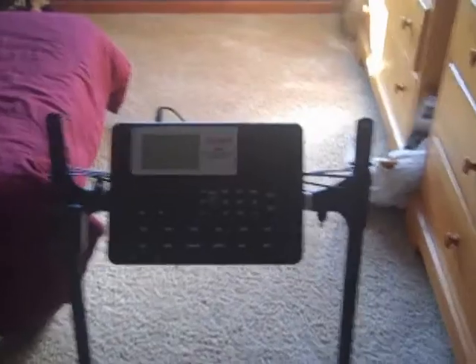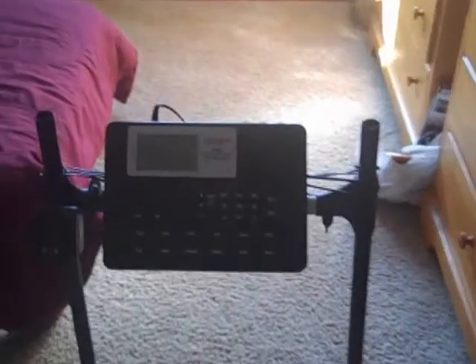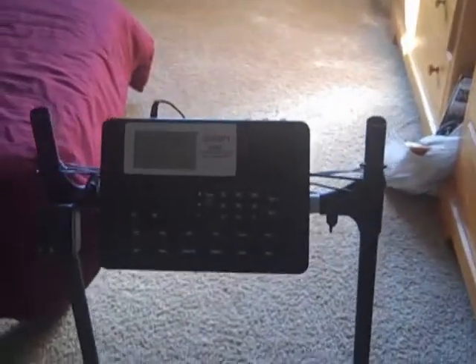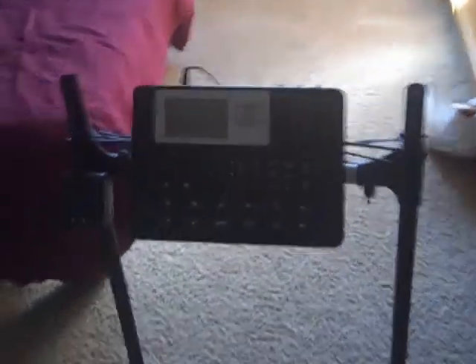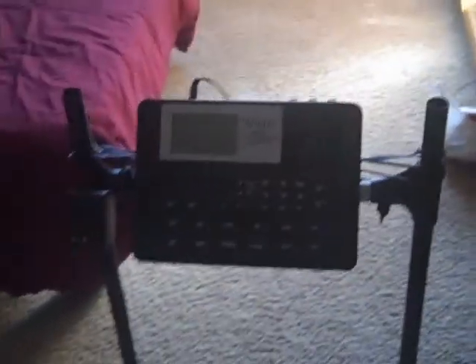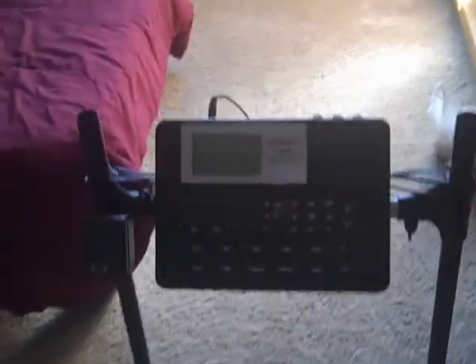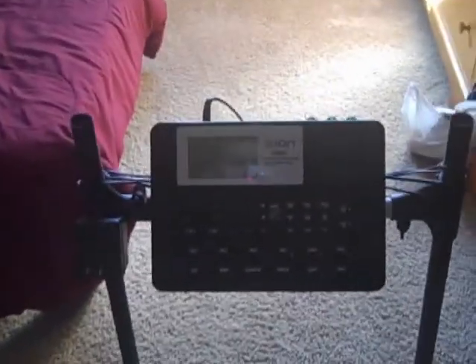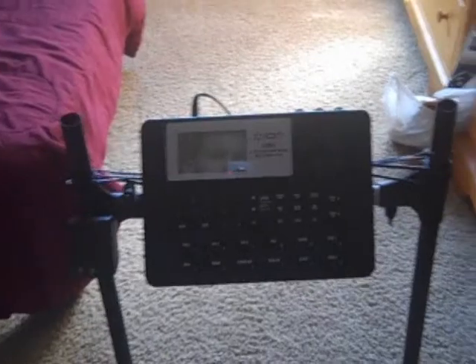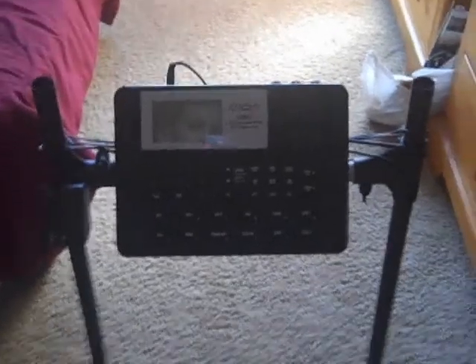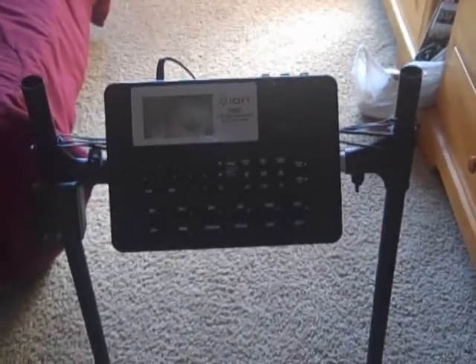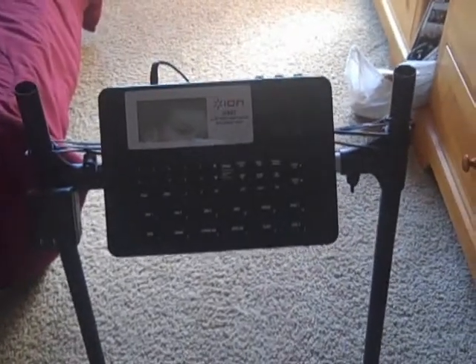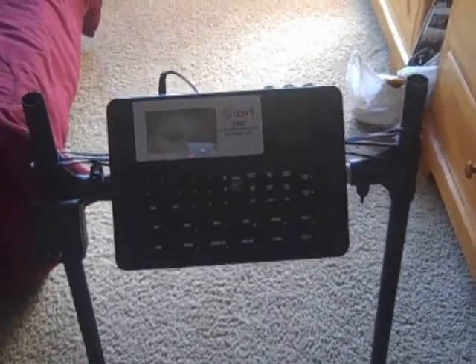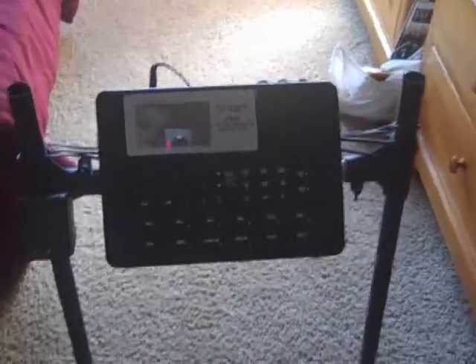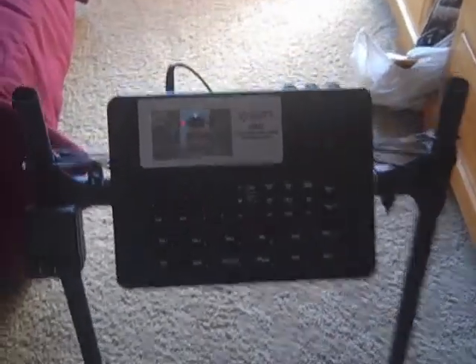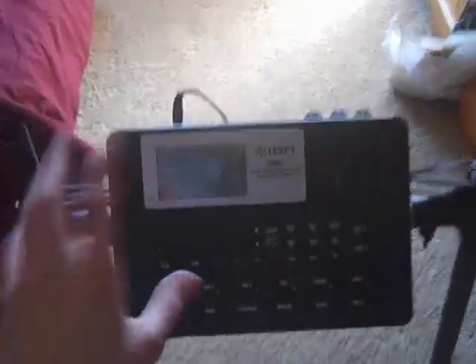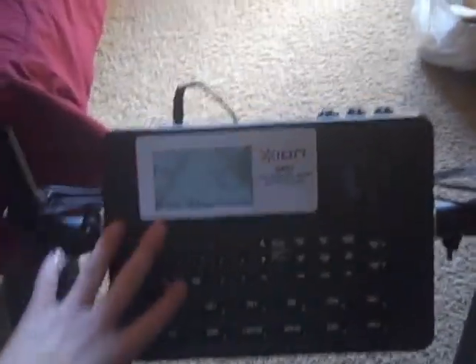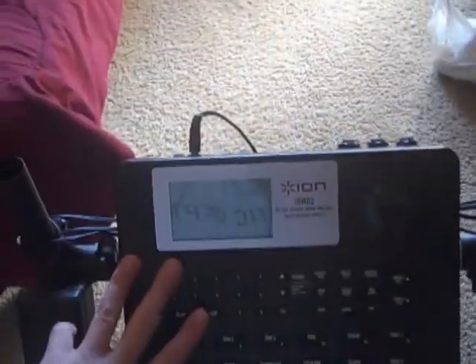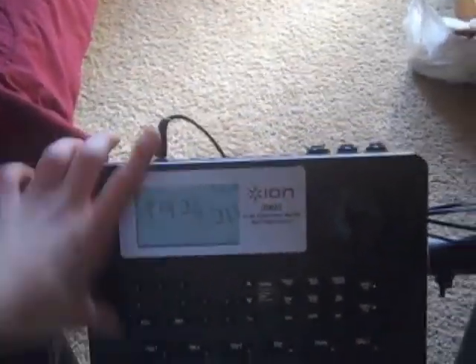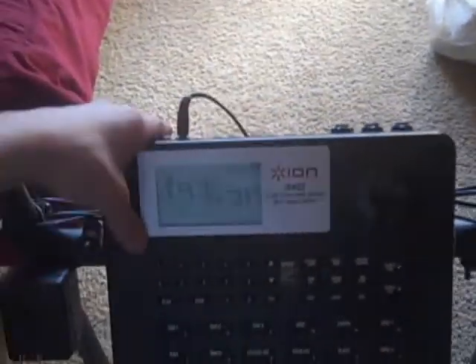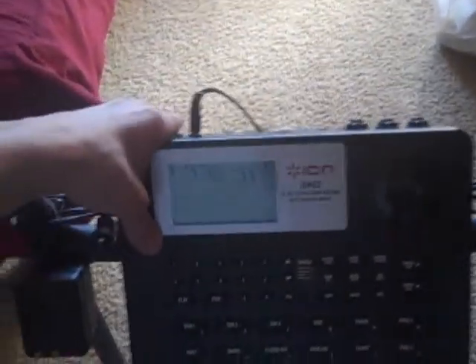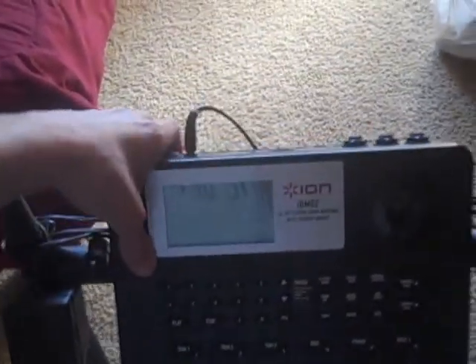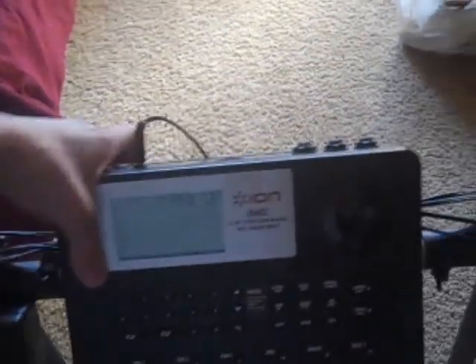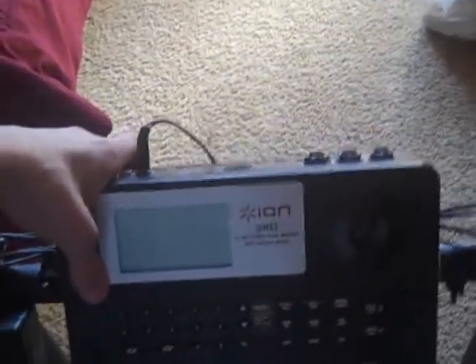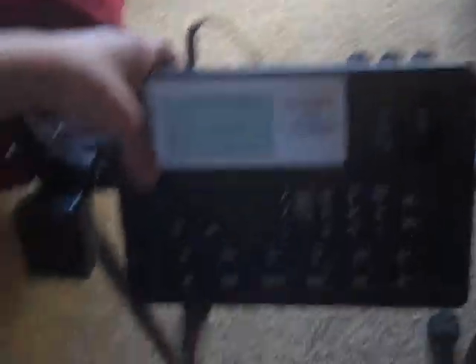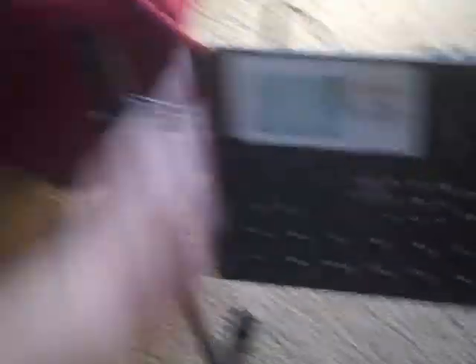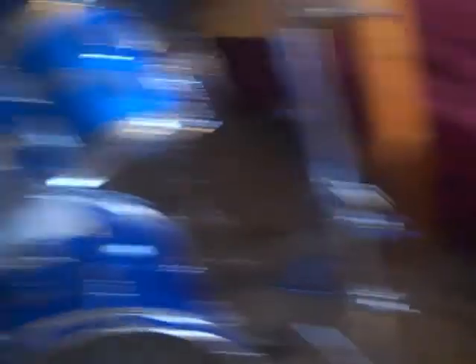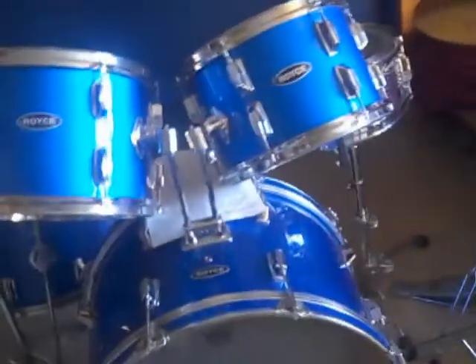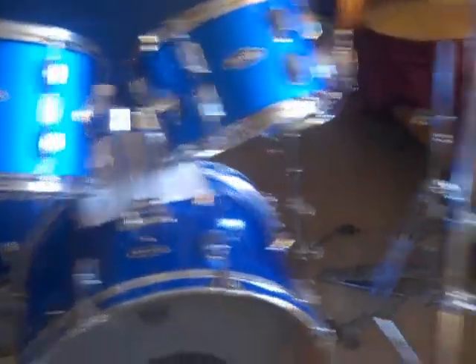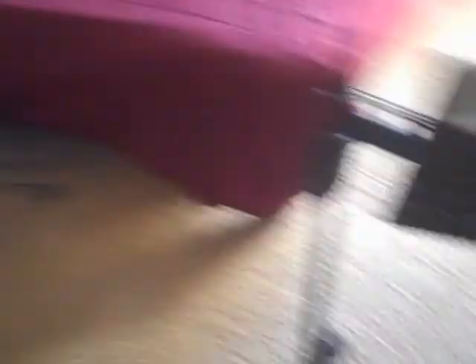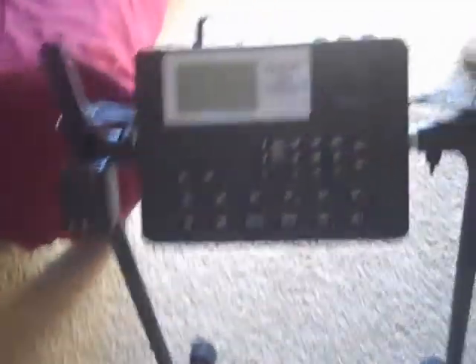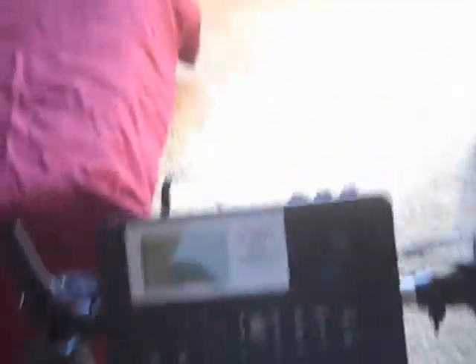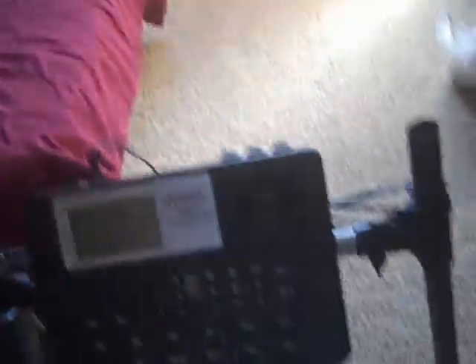Hey guys, Animal126 here and today I'm going to show you guys a little thing that I built from my old electronic drum kit. I just got a new one so I'm not going to be needing it anymore.